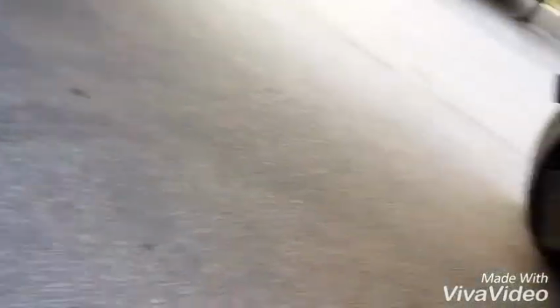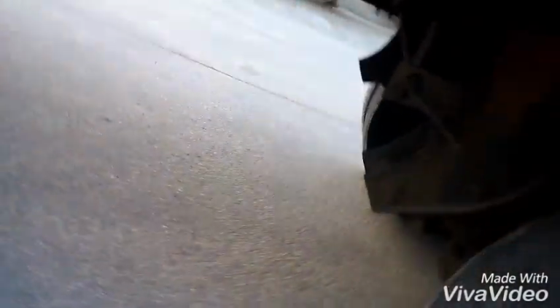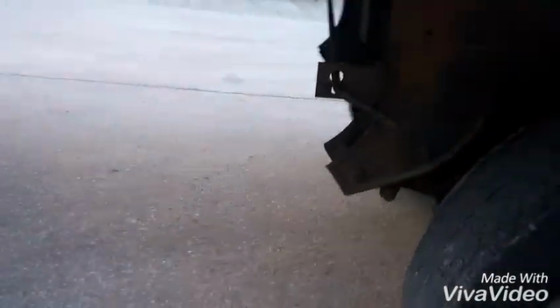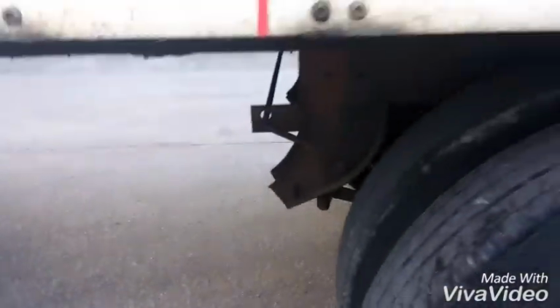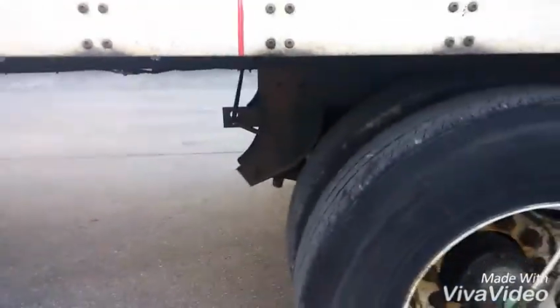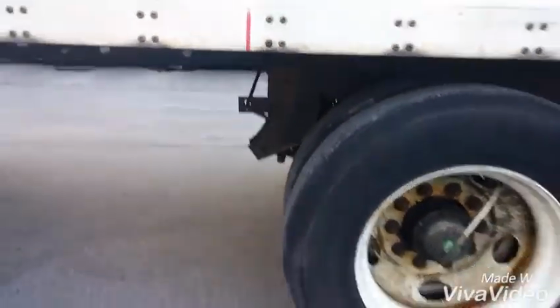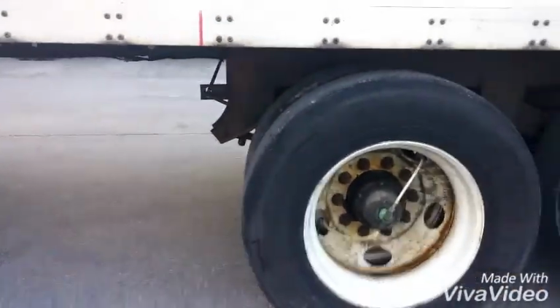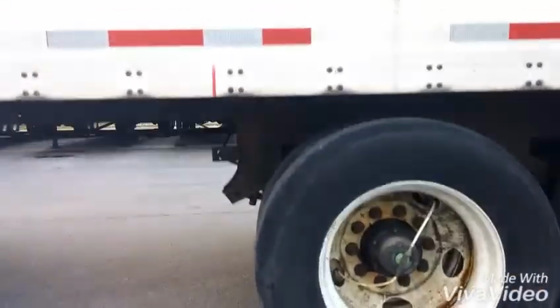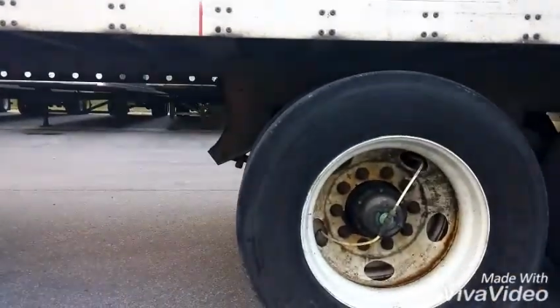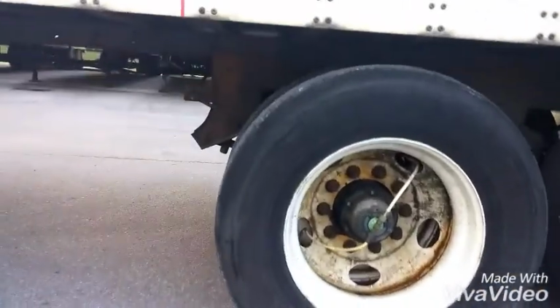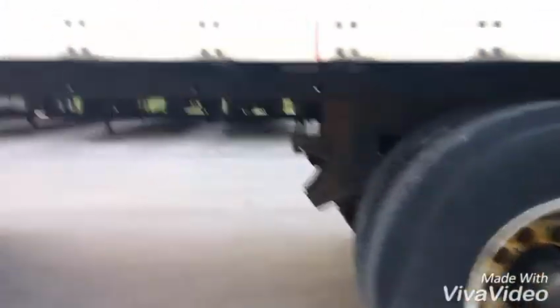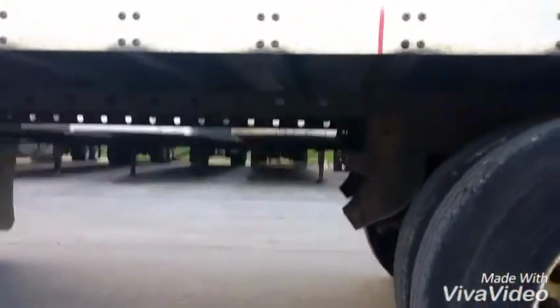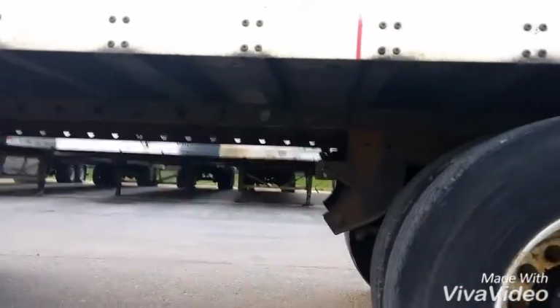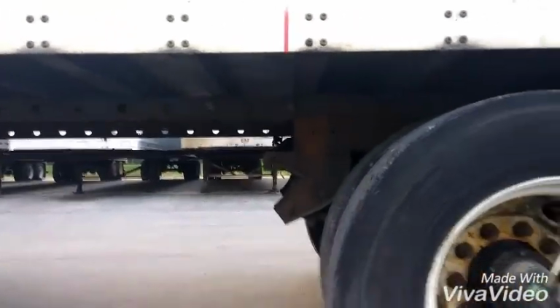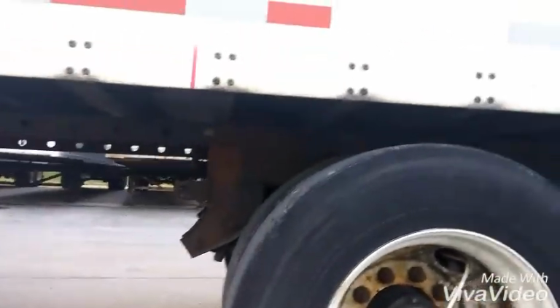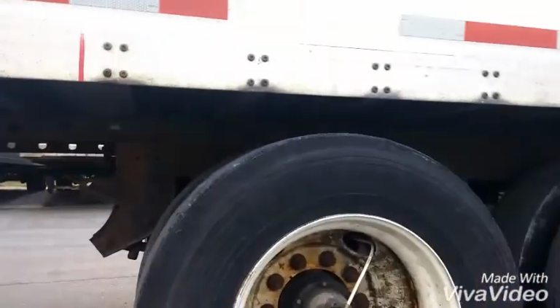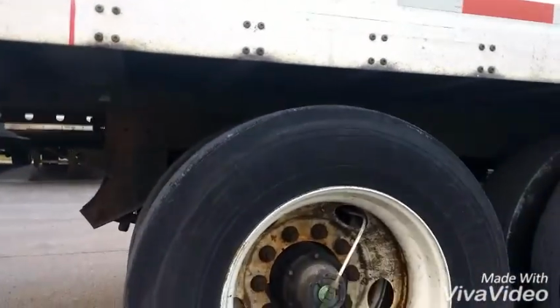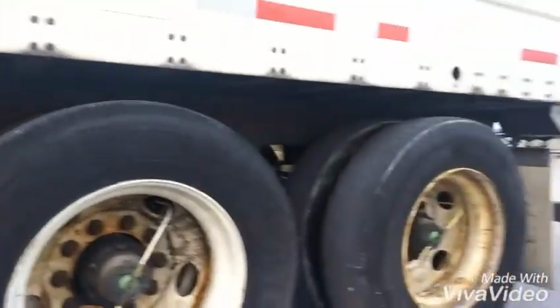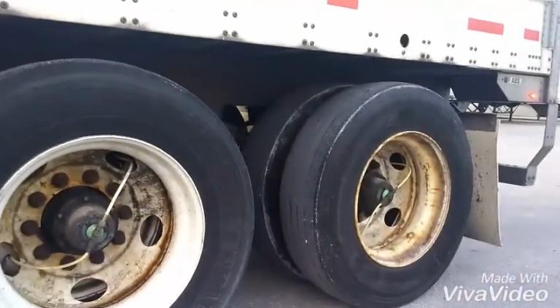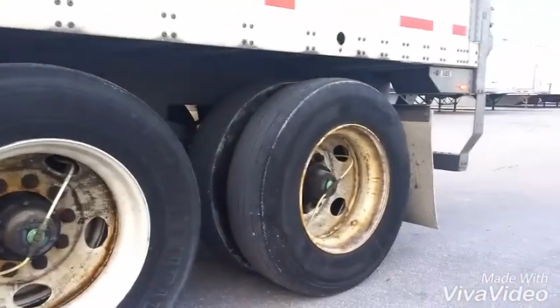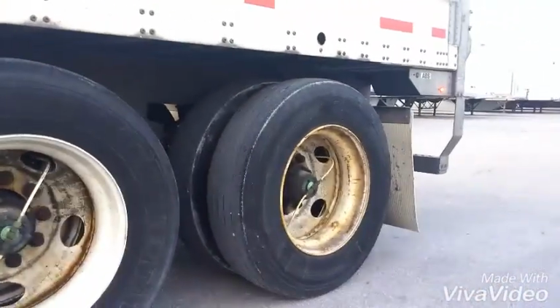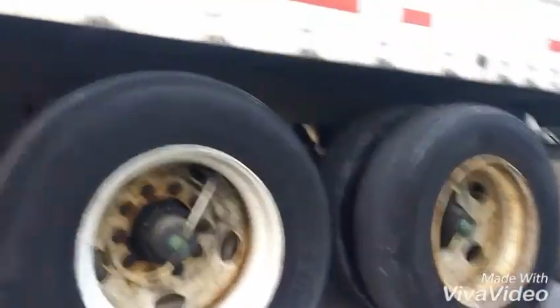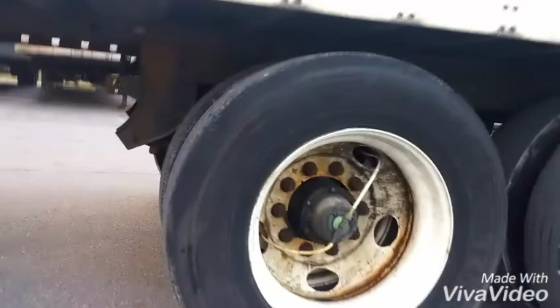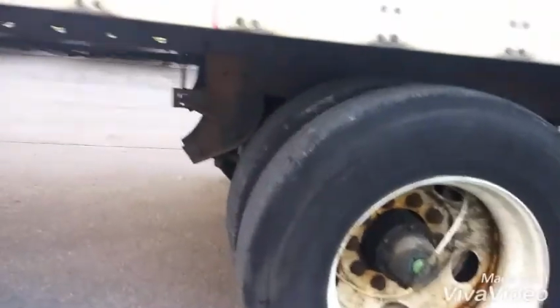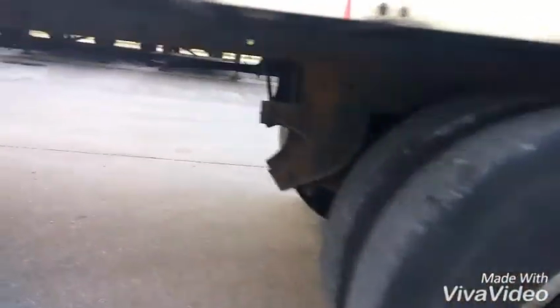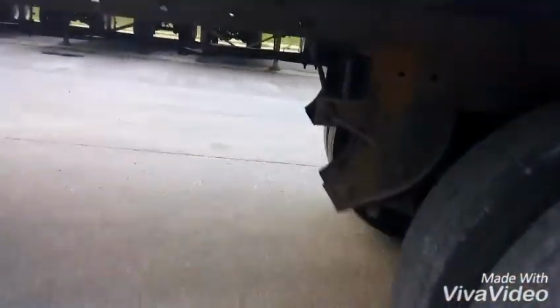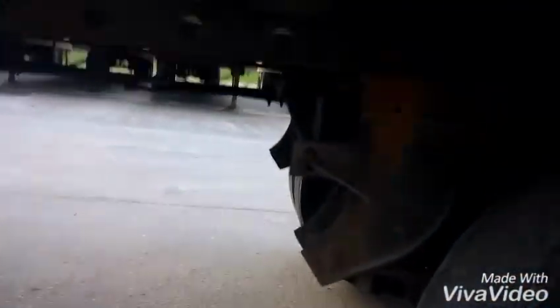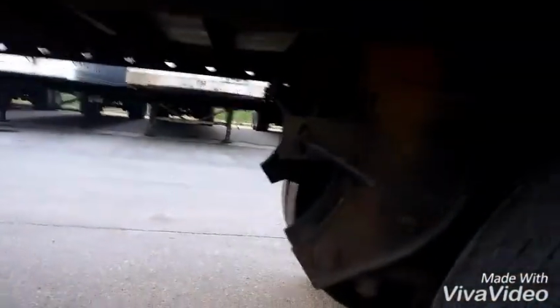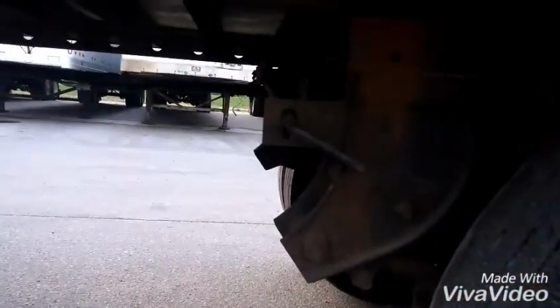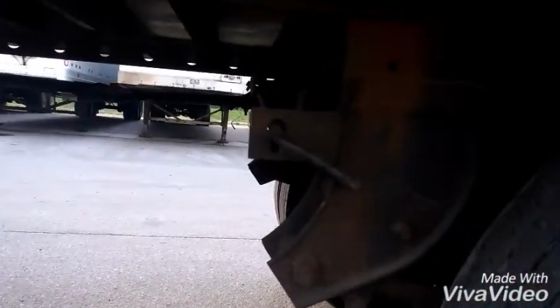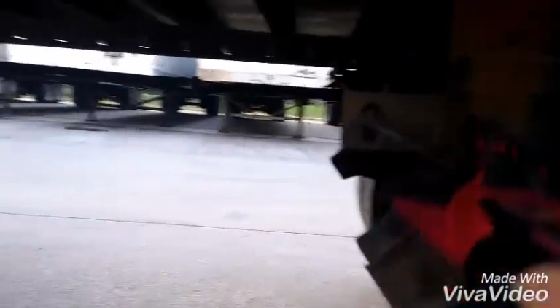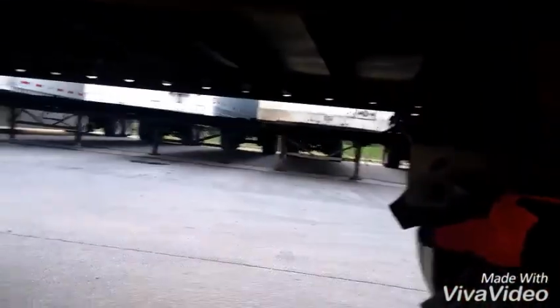Okay so here's the back of the trailer. You can see the tandems right there and the wheels are all the way back, so I've got to move them forward, which means I've got to pull this lever.